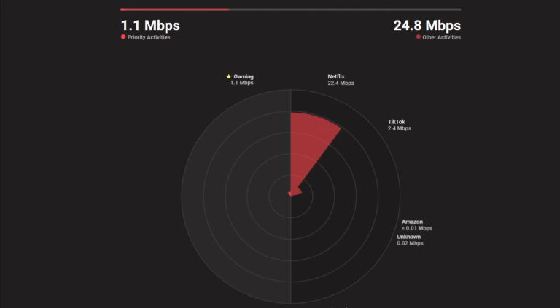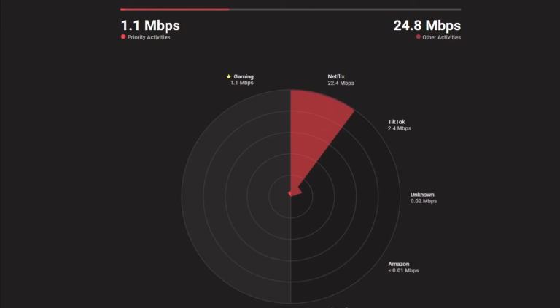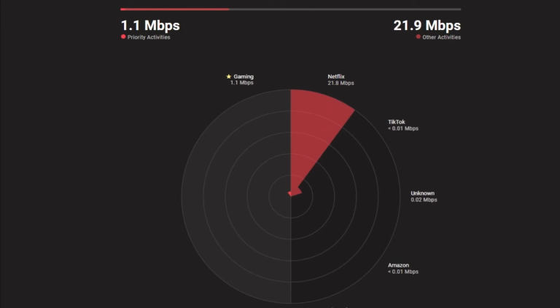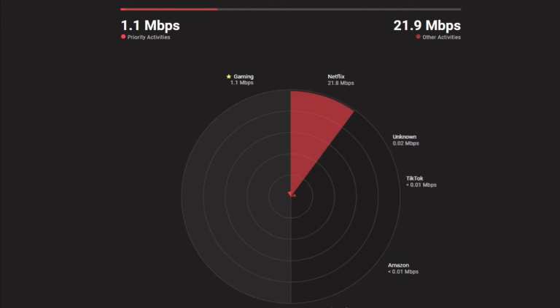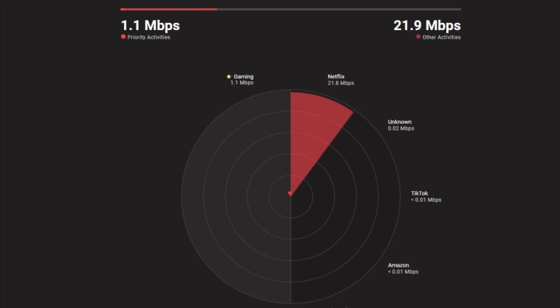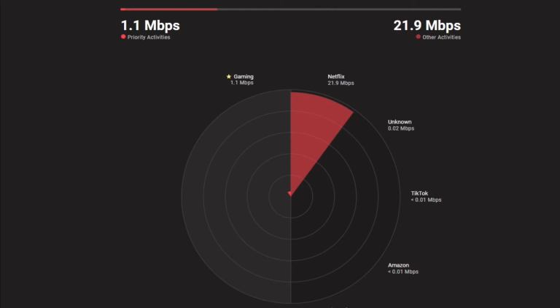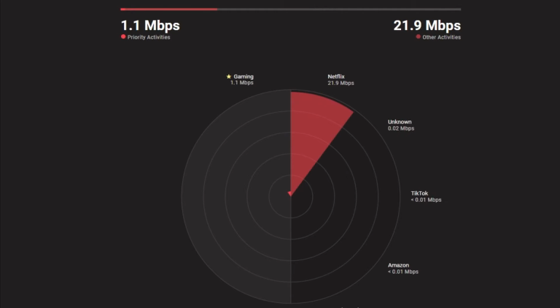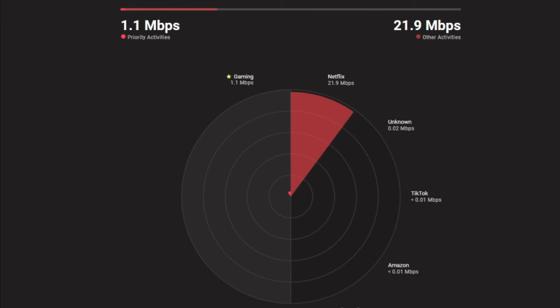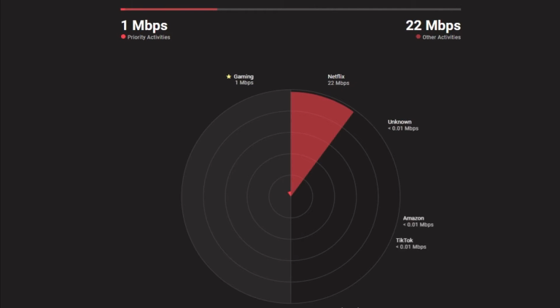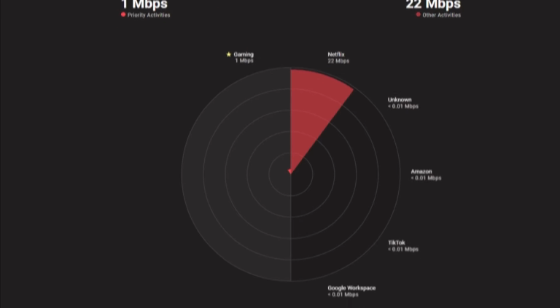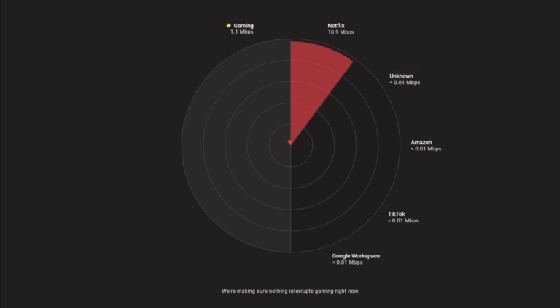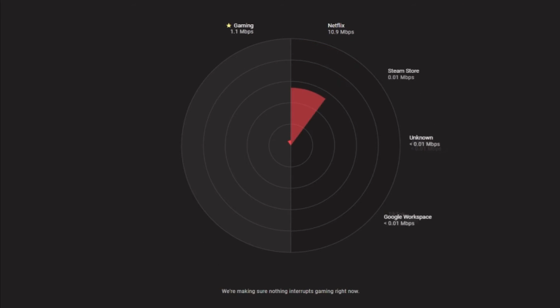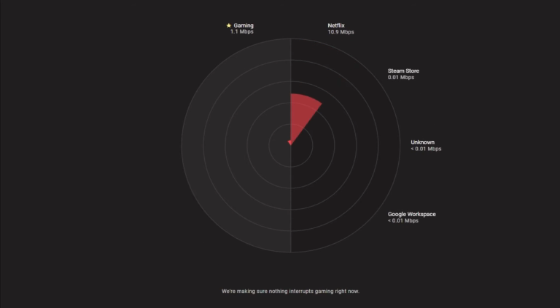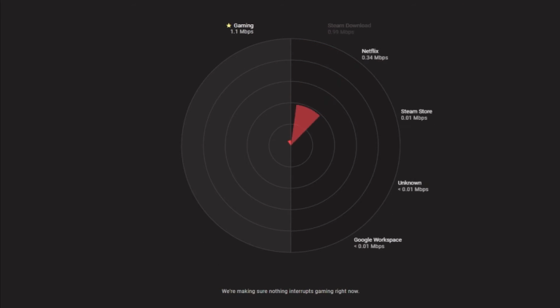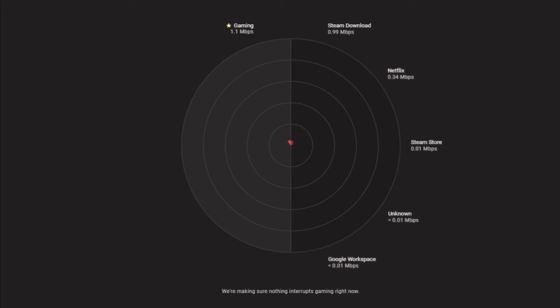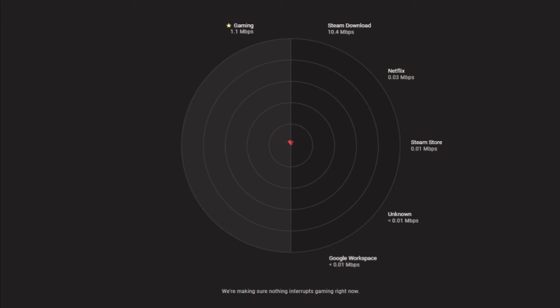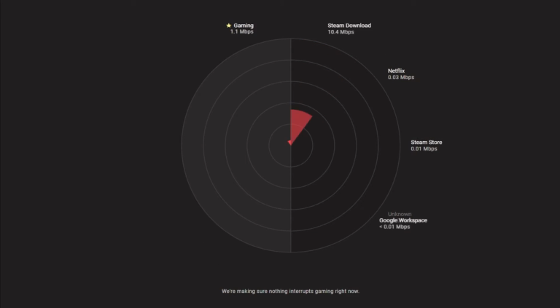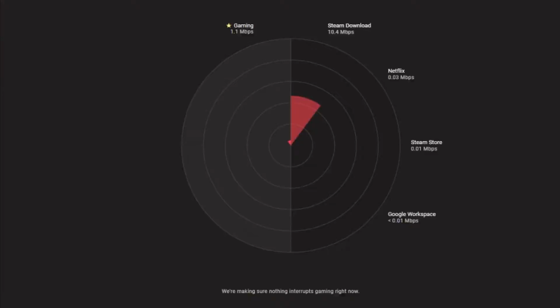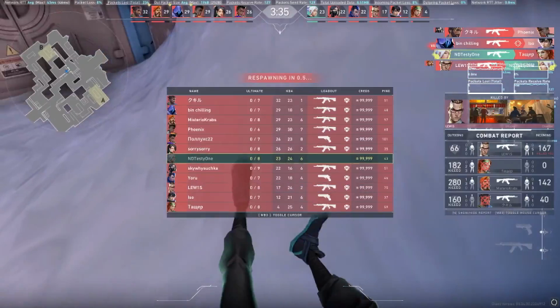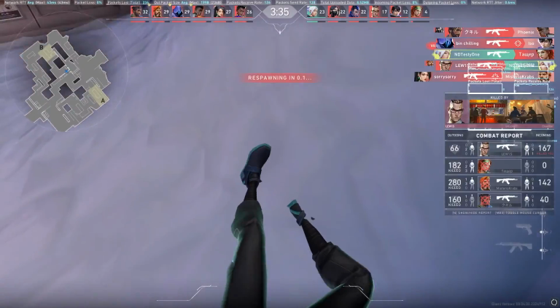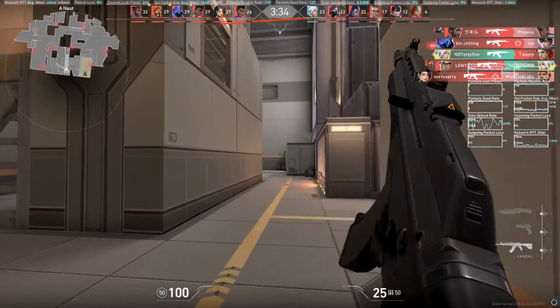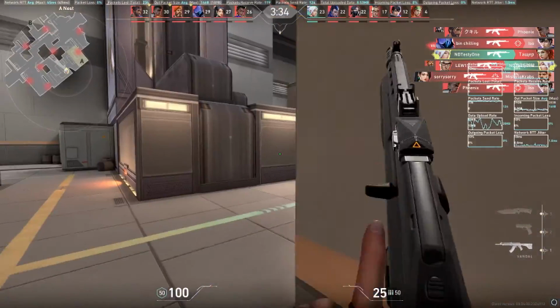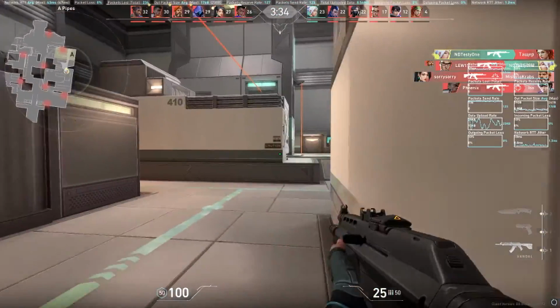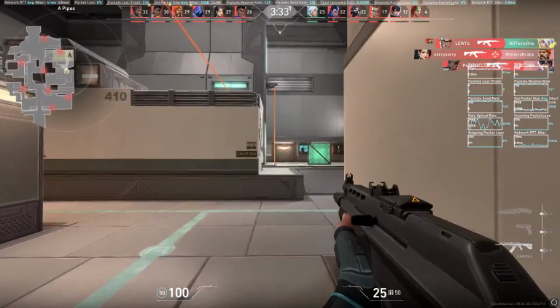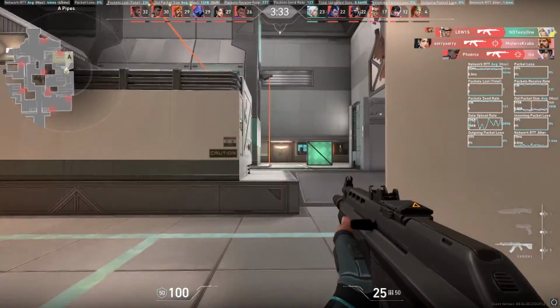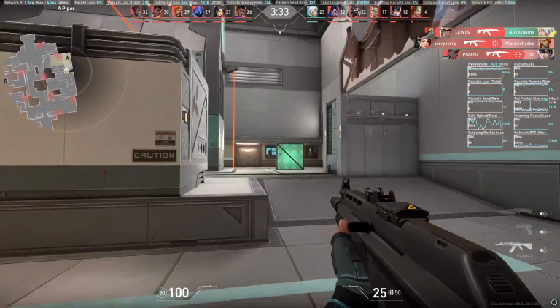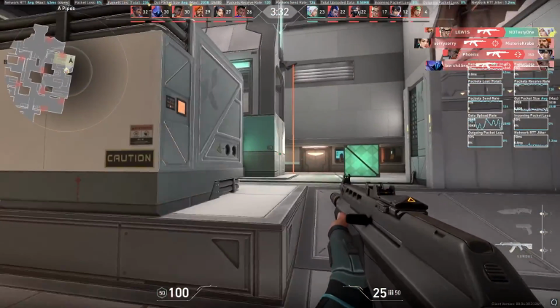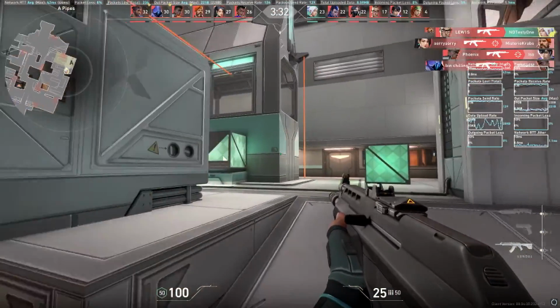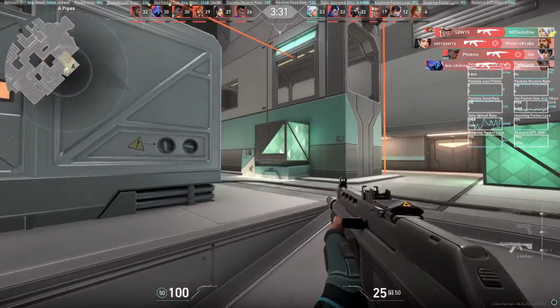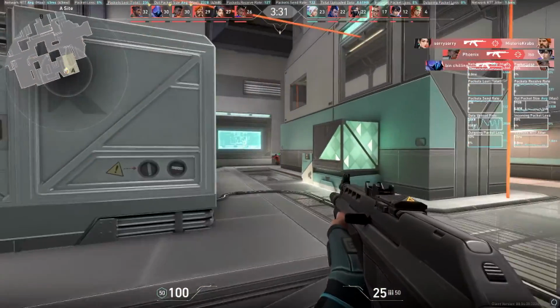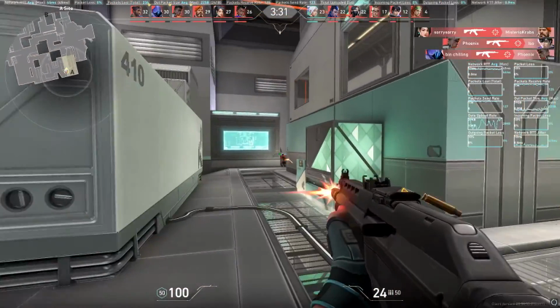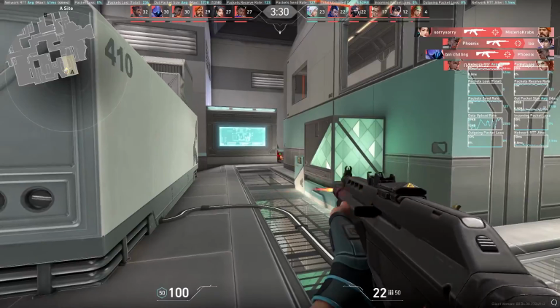As gaming is the top priority, Smart Boost will prioritize the gaming traffic above all of the other activities, as we can see here. If we go back into the game, we can see our connection is still fast and, more importantly, stable — all thanks to Smart Boost.